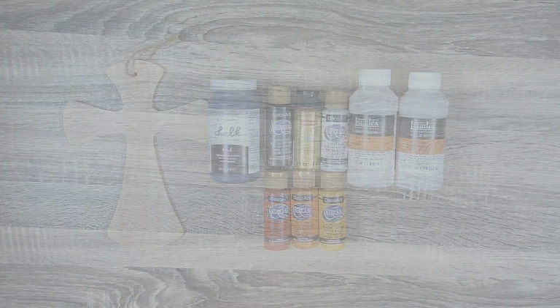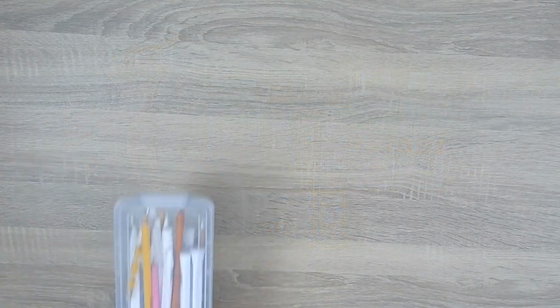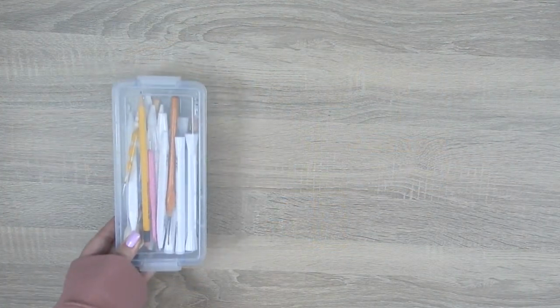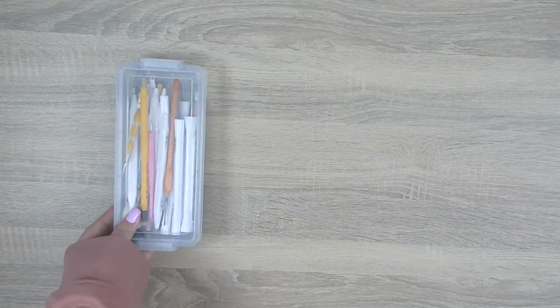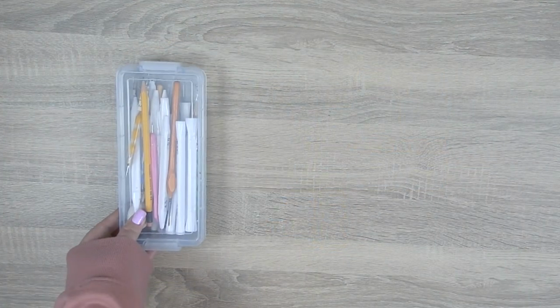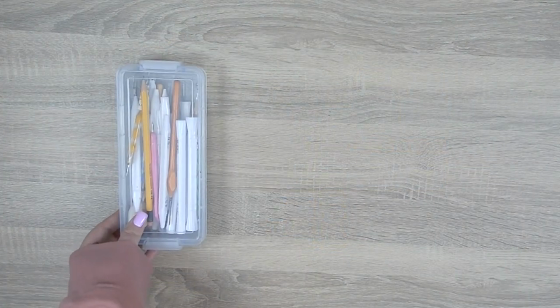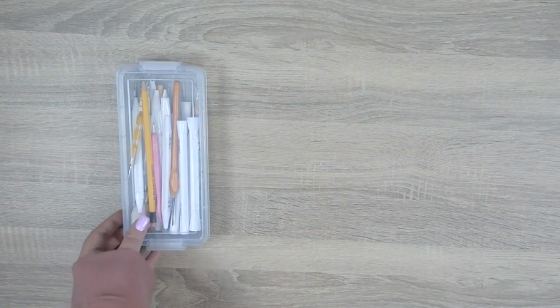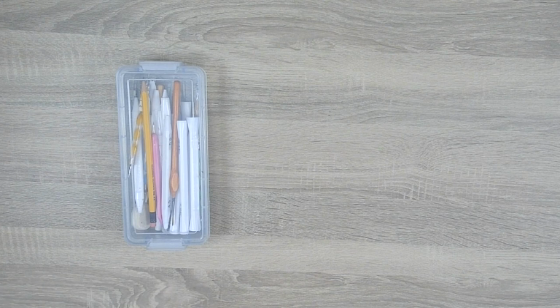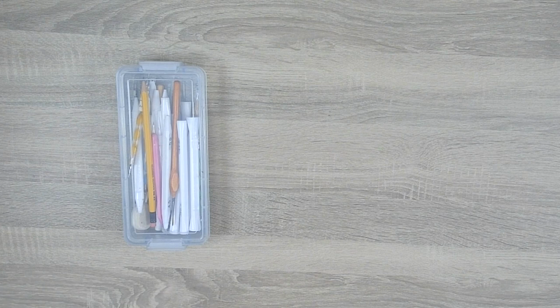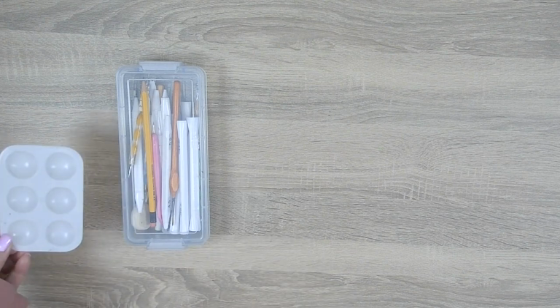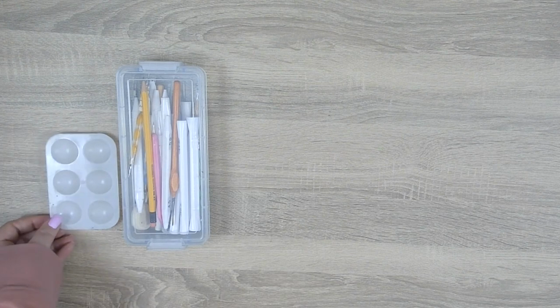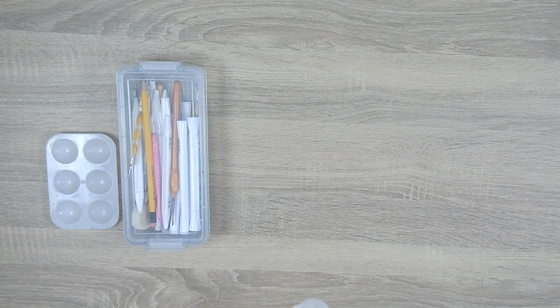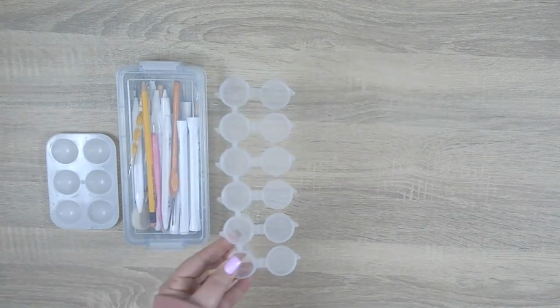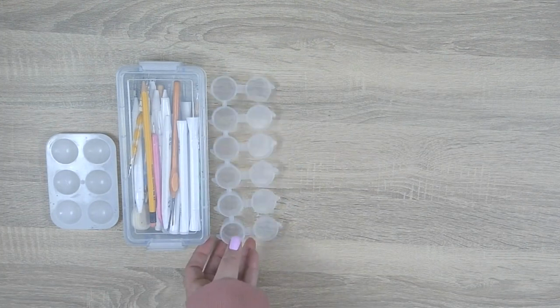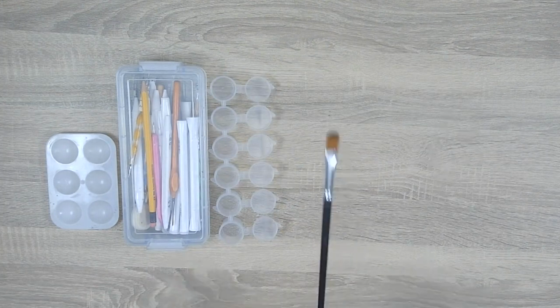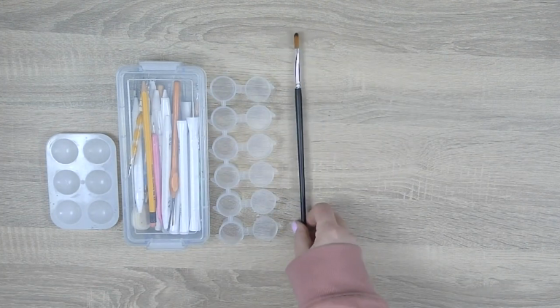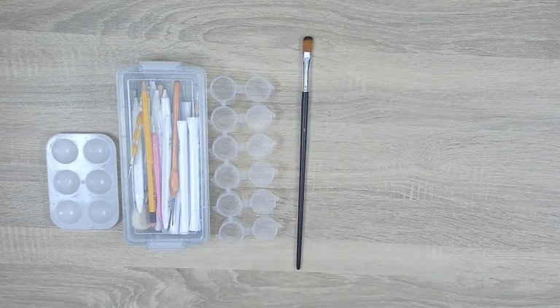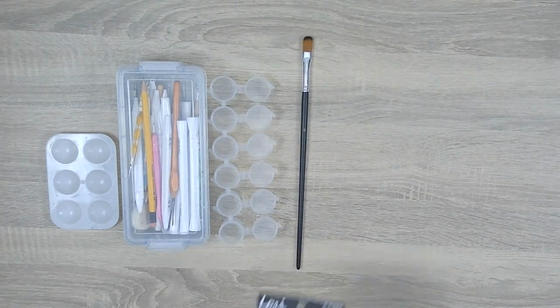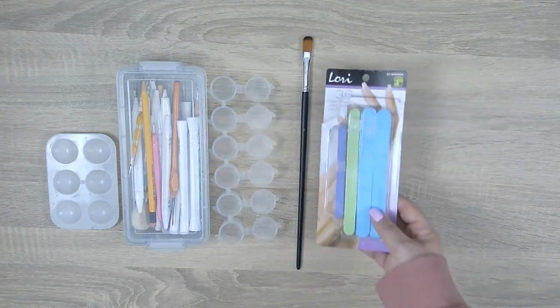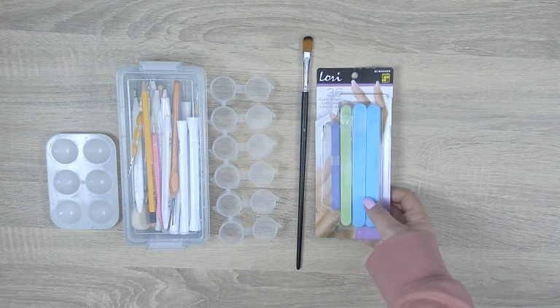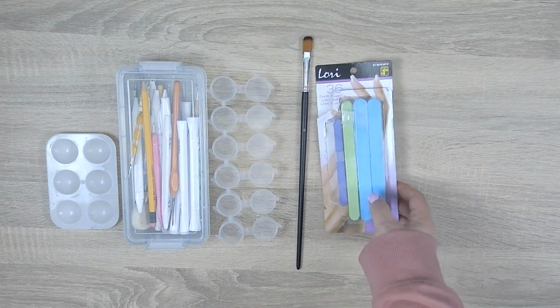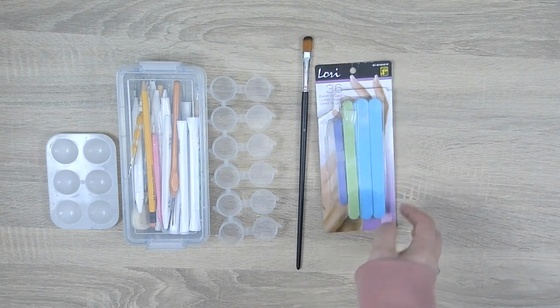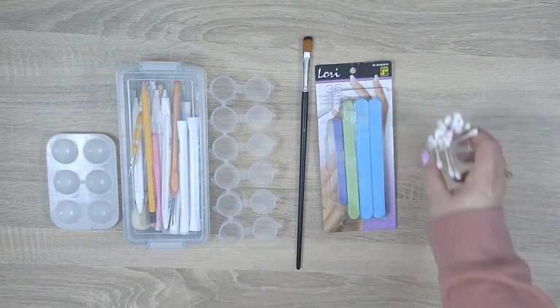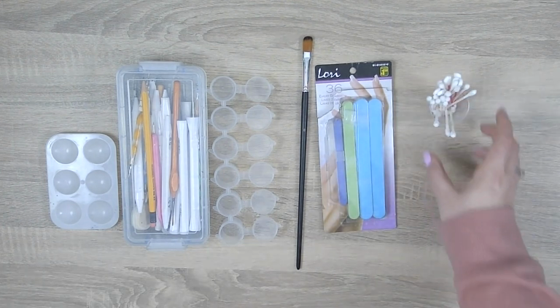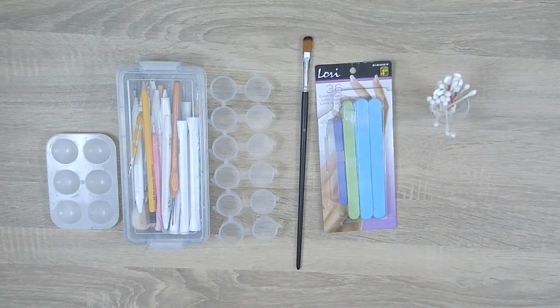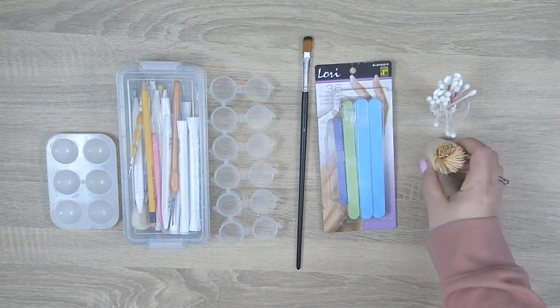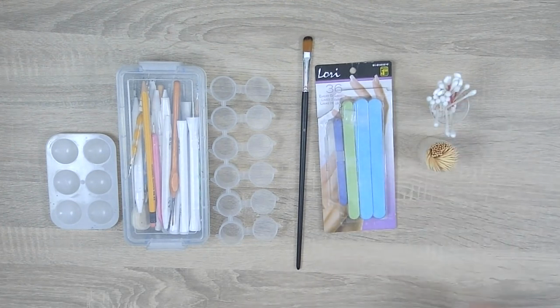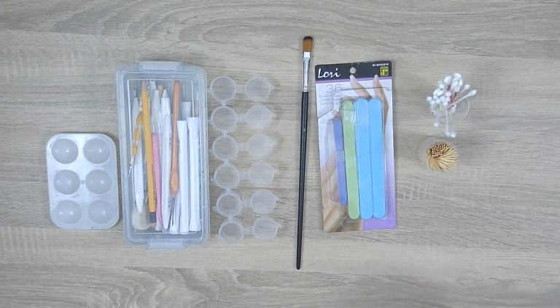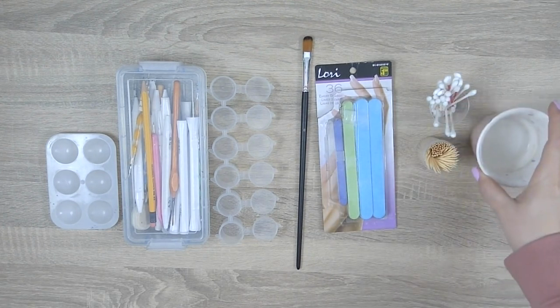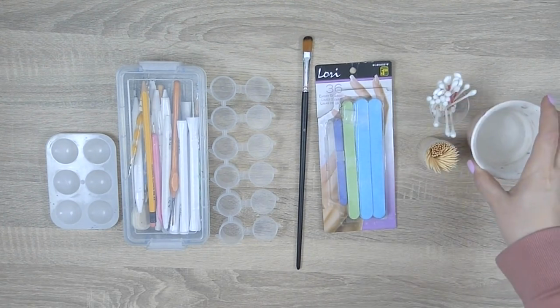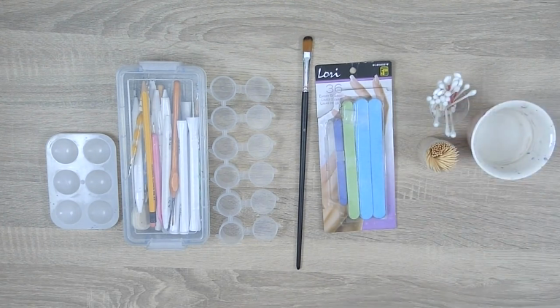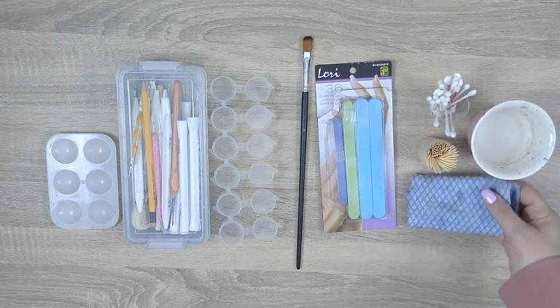For tools we'll be using dotting tools as always, a paint palette or paint pods, a paintbrush, emery boards or sandpaper, q-tips, toothpicks, a cup of water, and a wet rag.